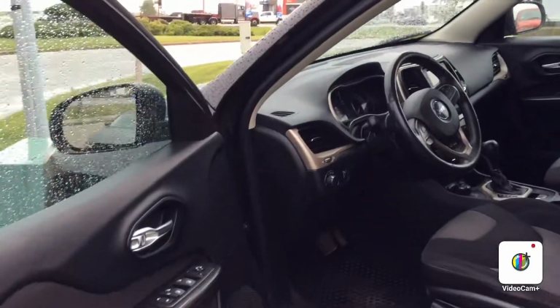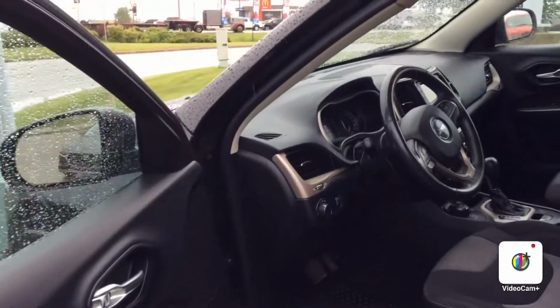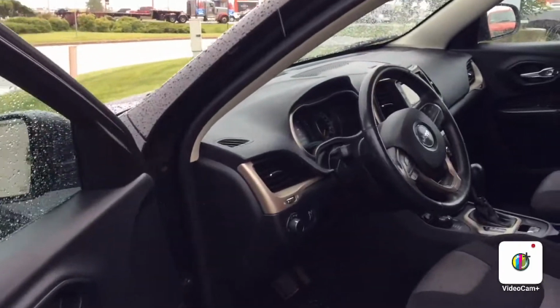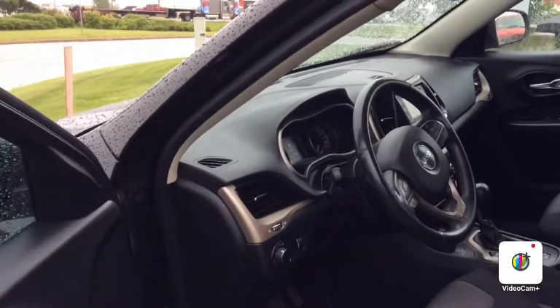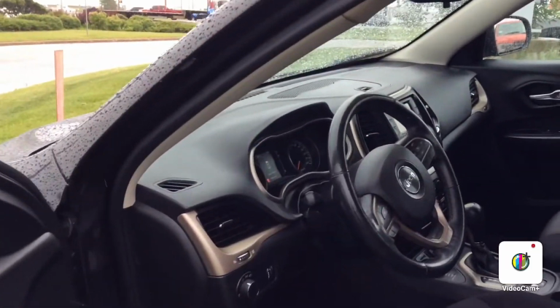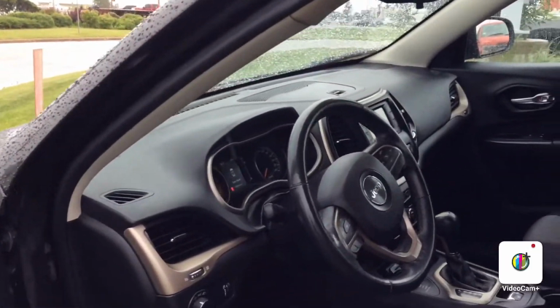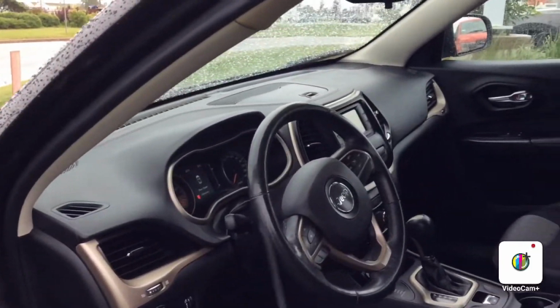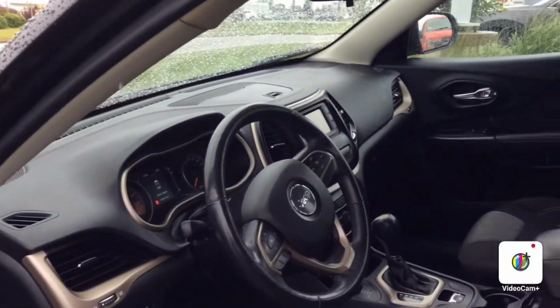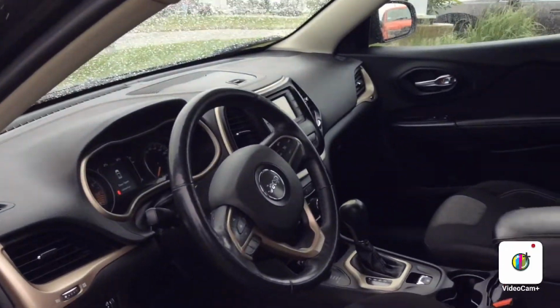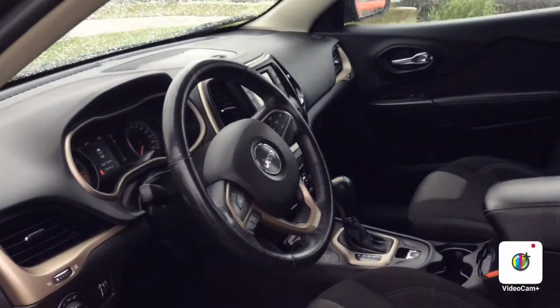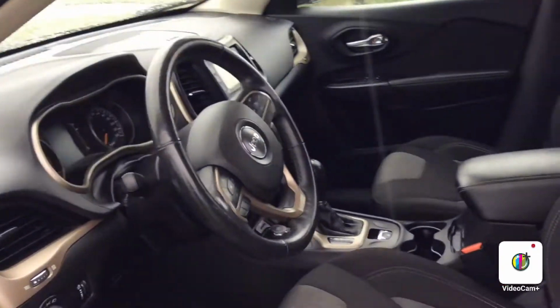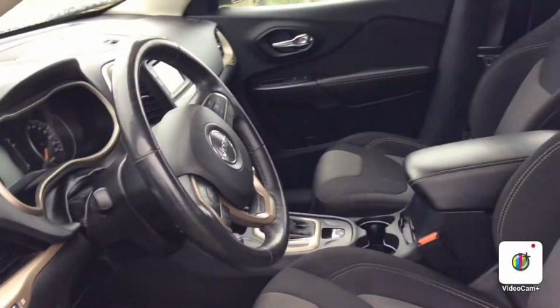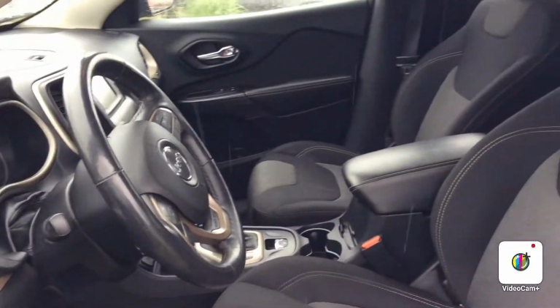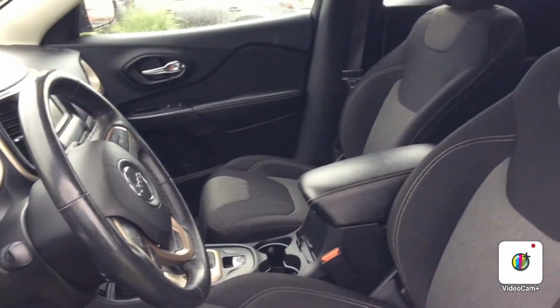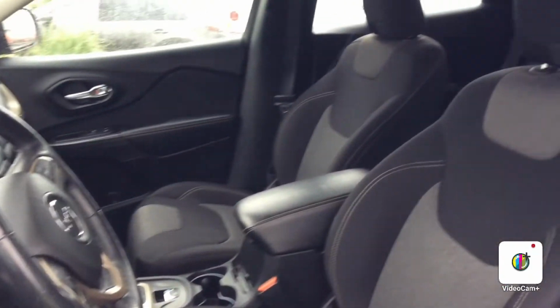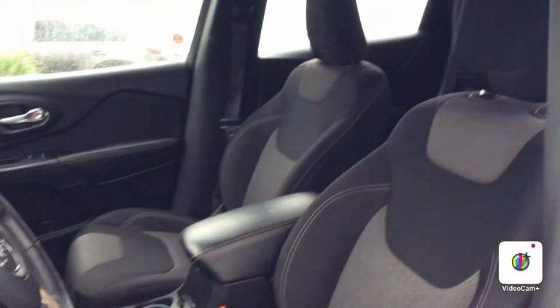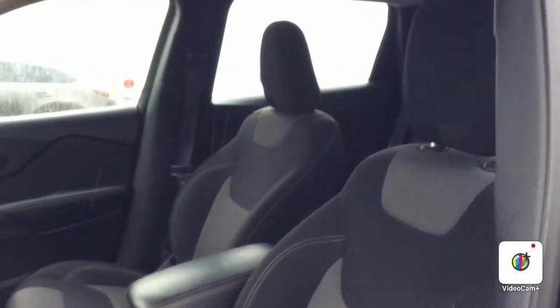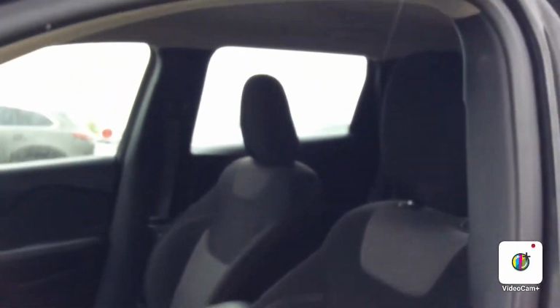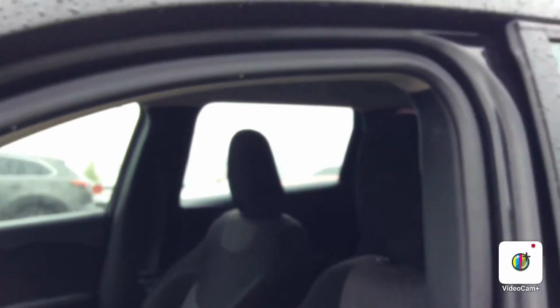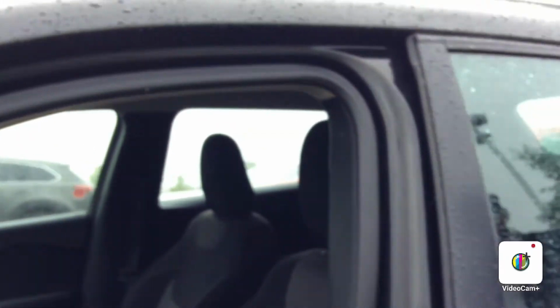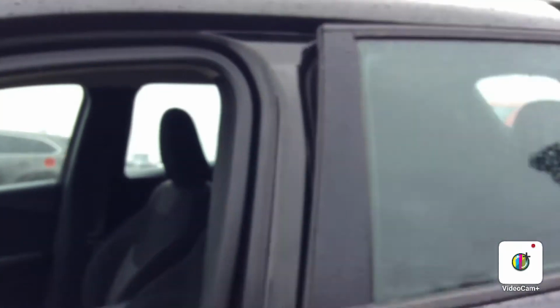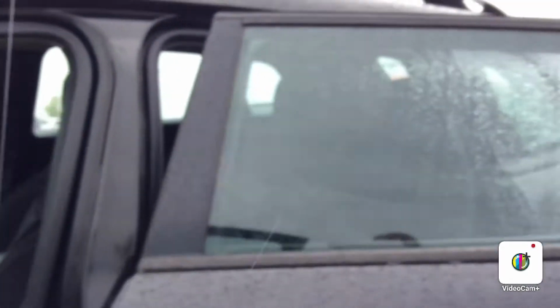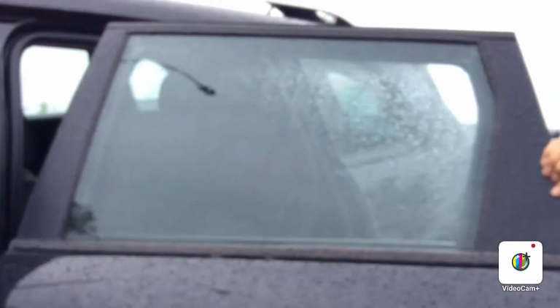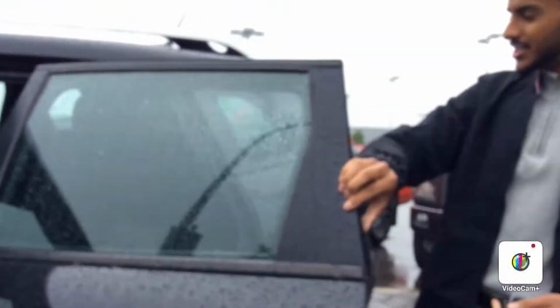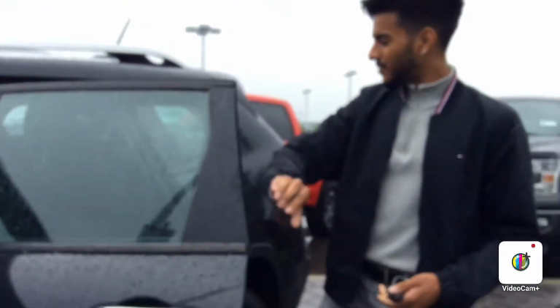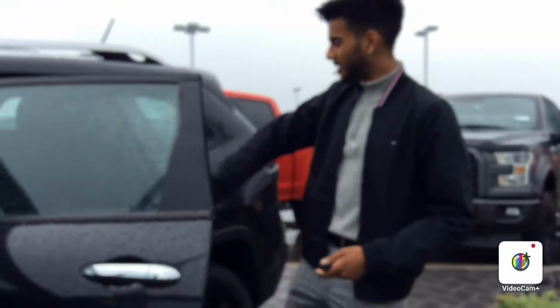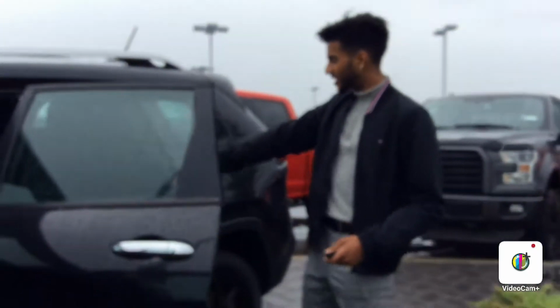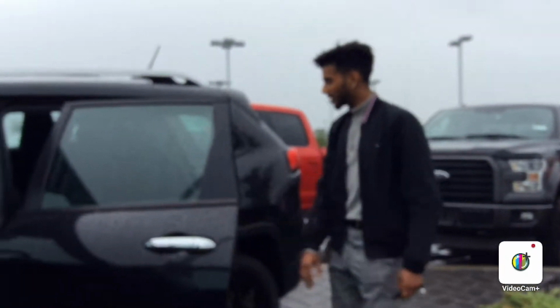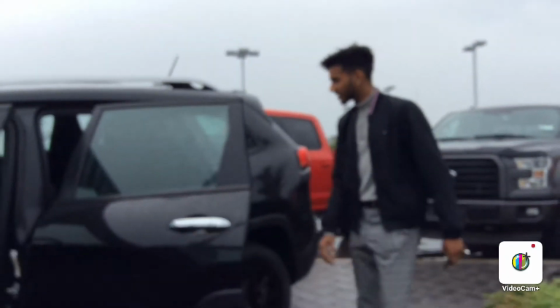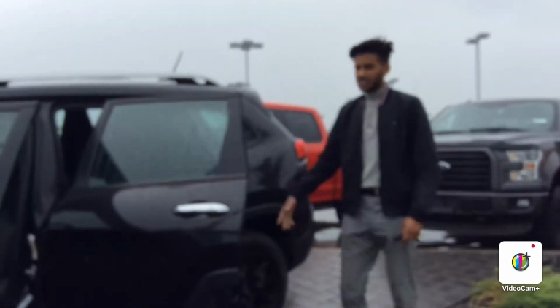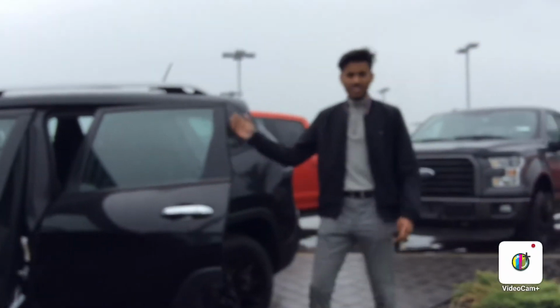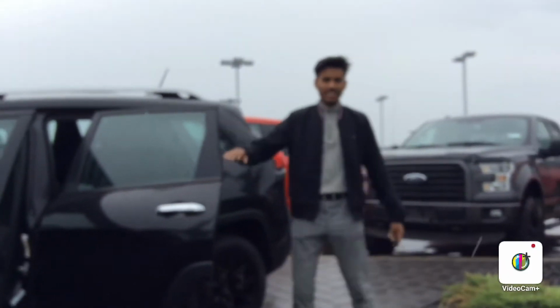You get a nice looking interior, right? You can take this vehicle off-roading if you'd like. Come follow me back here so you can see how much space you get in the back — tons of space.